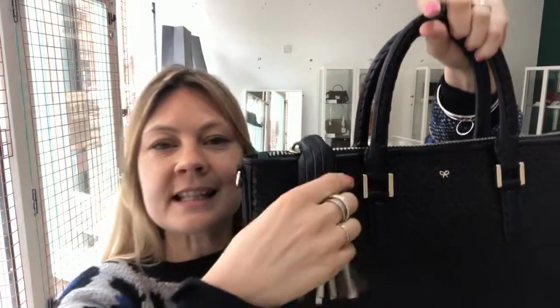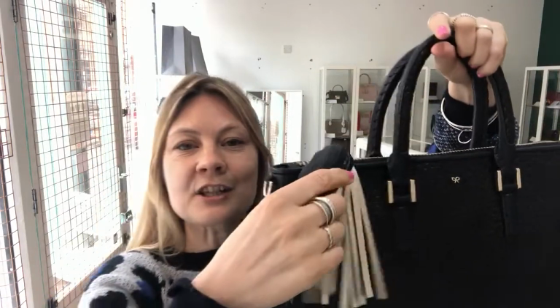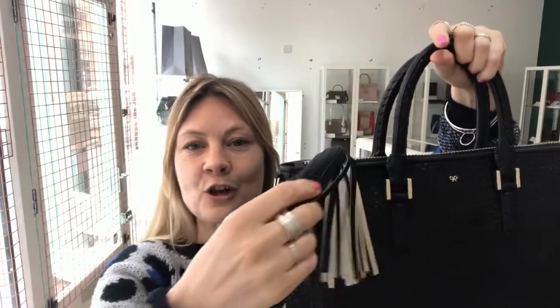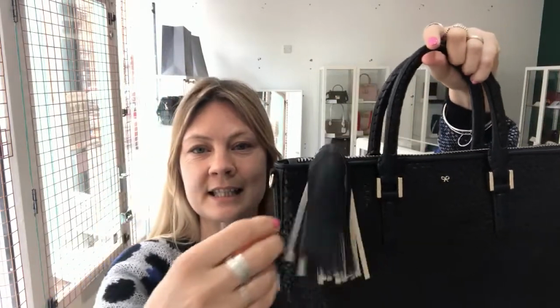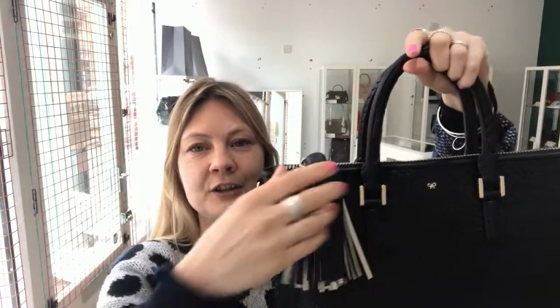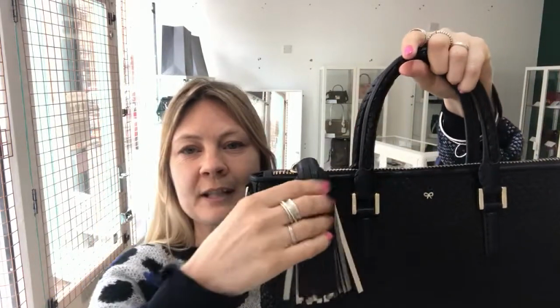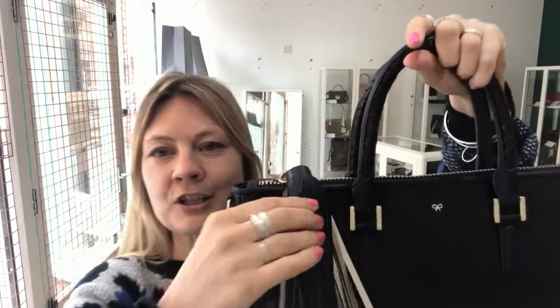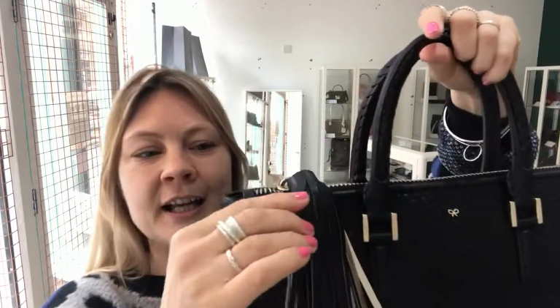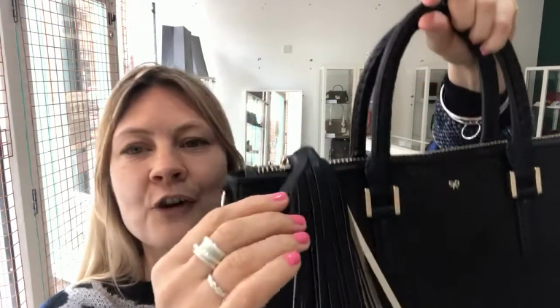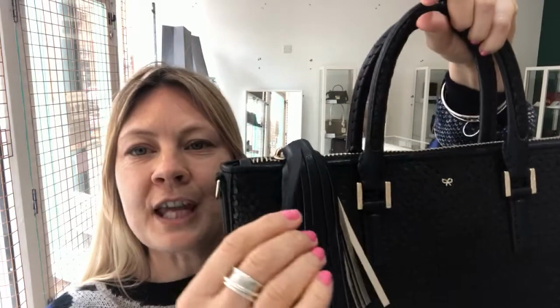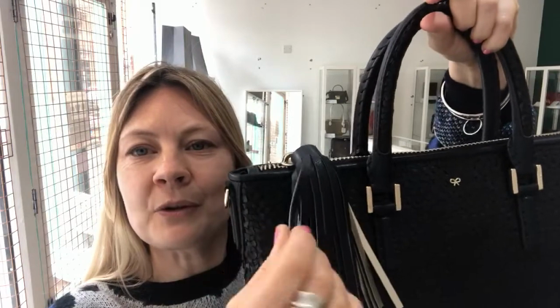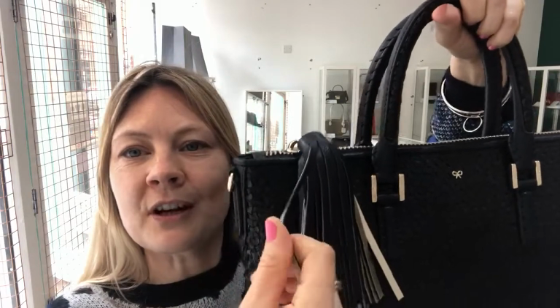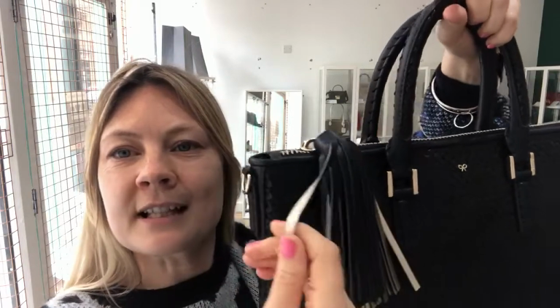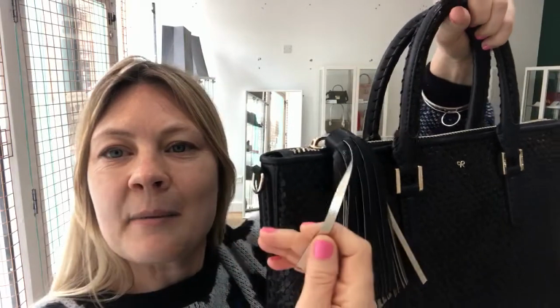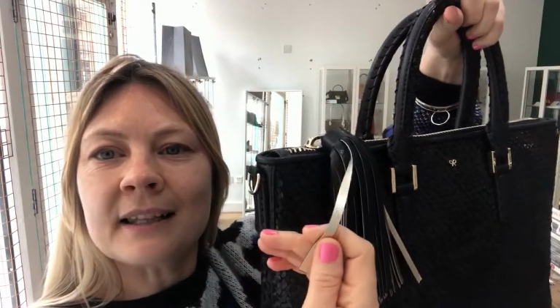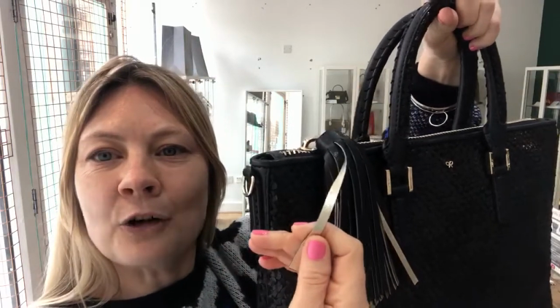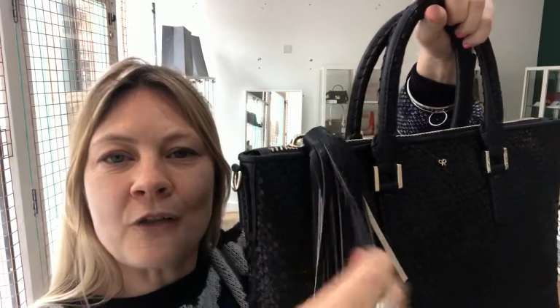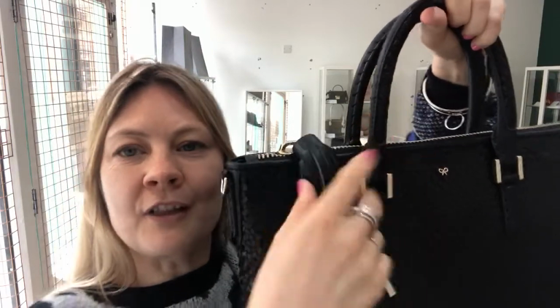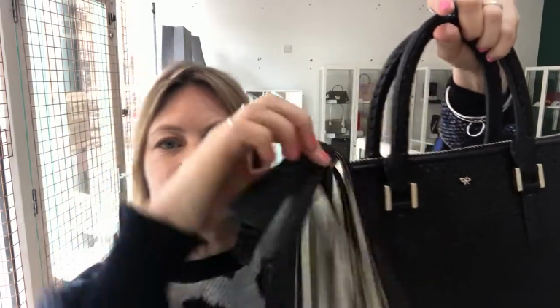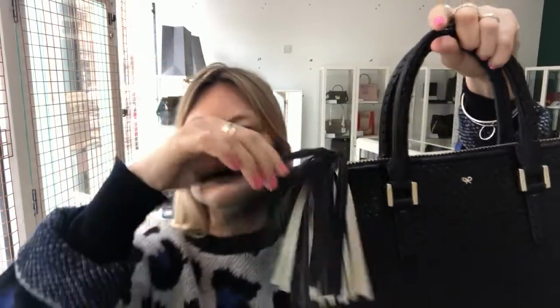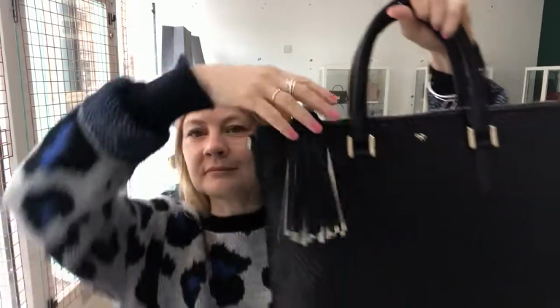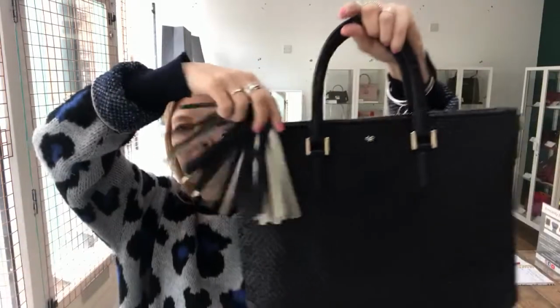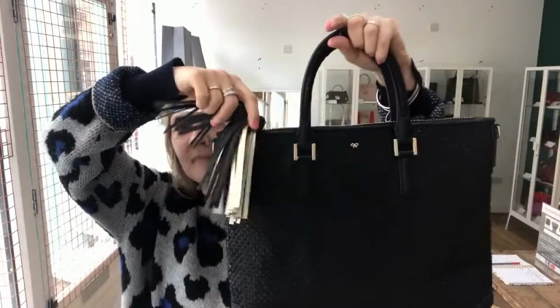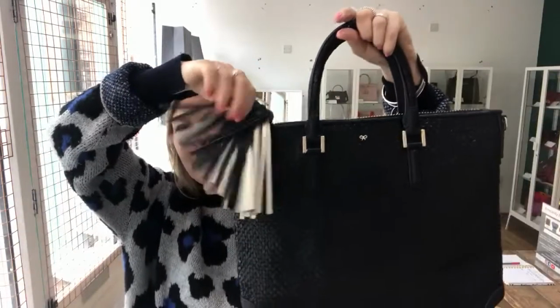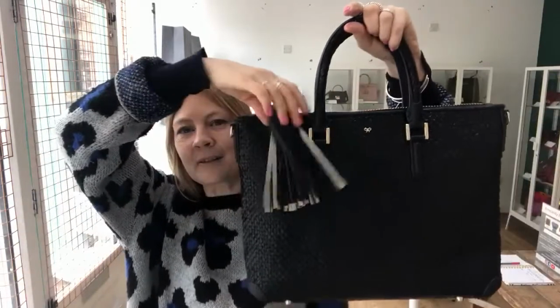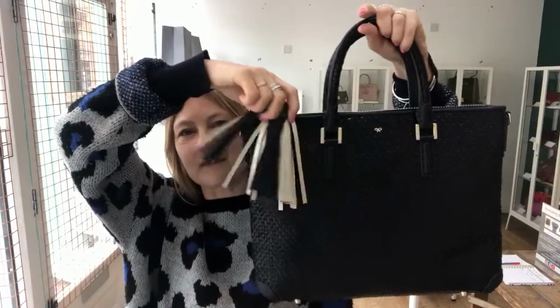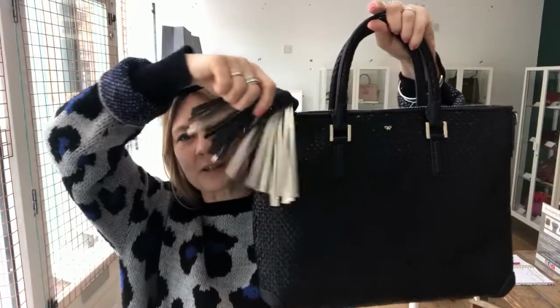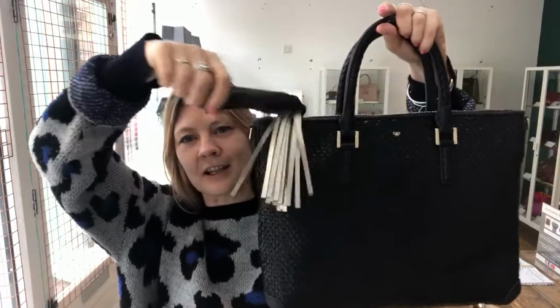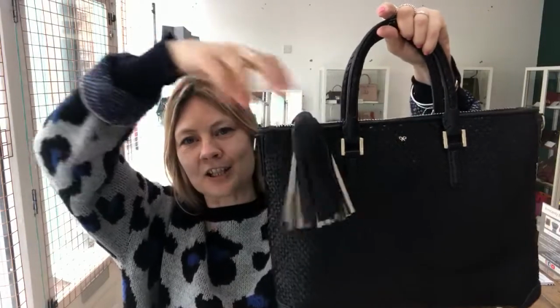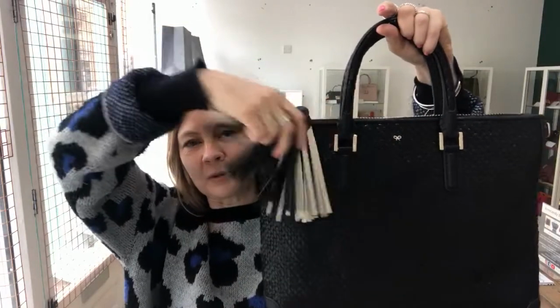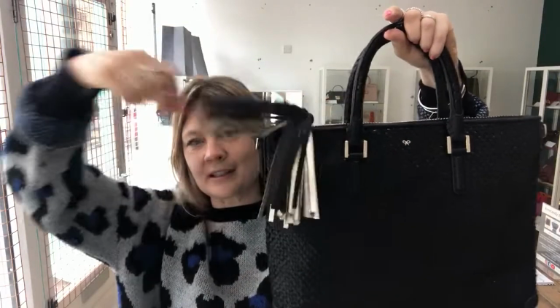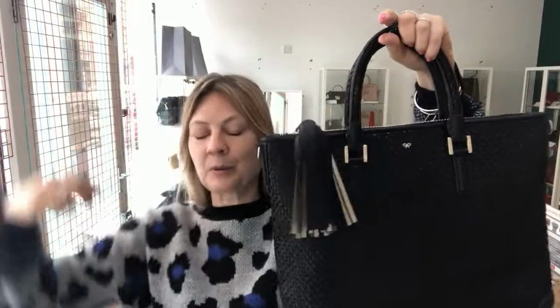This is the softest leather you can imagine — you've got navy on one side and metallic gold on the other. I mean, how's that for a stylish, glamorous zip pull?